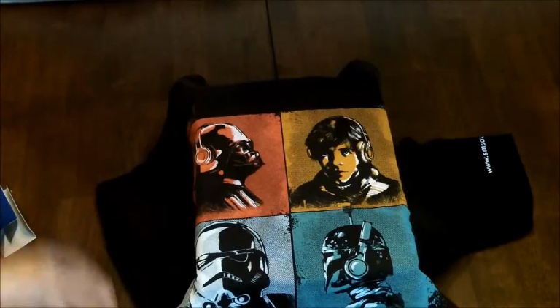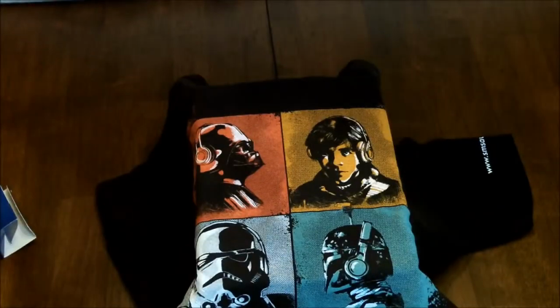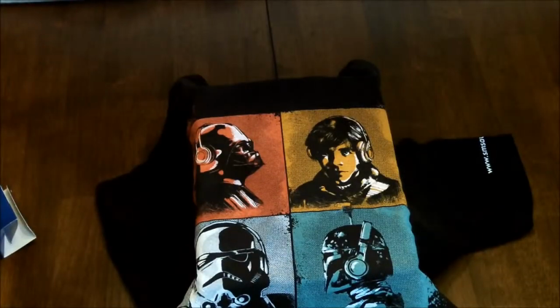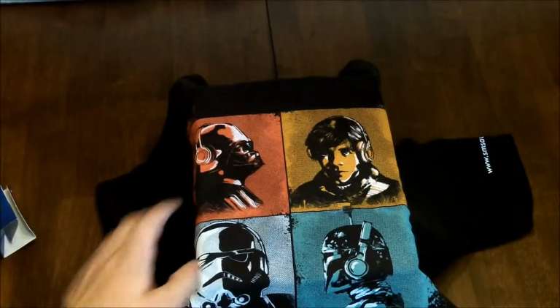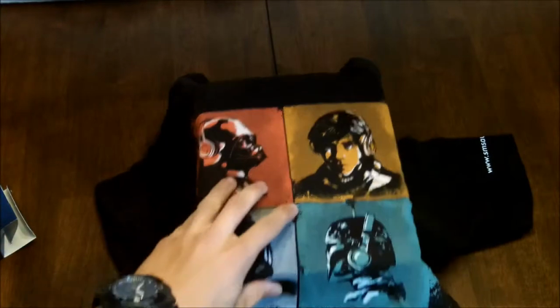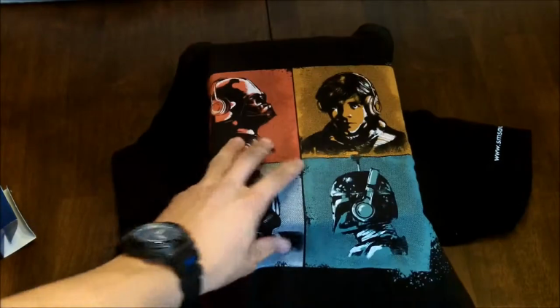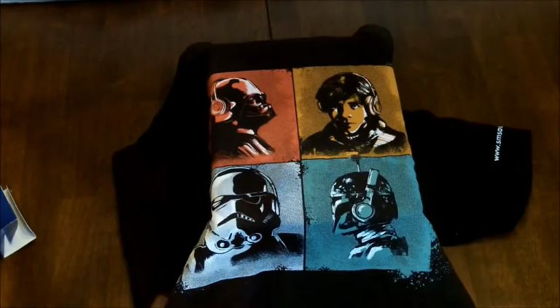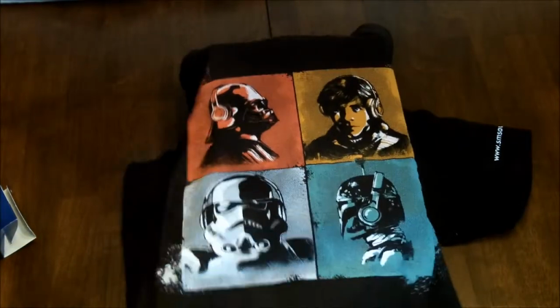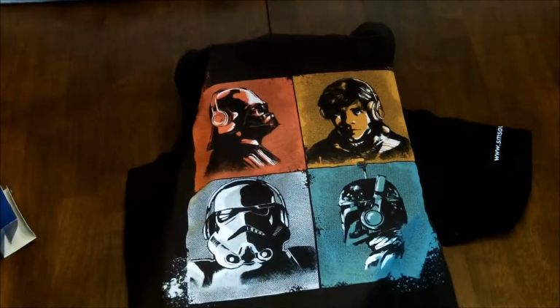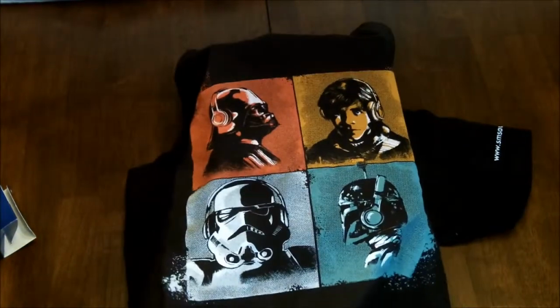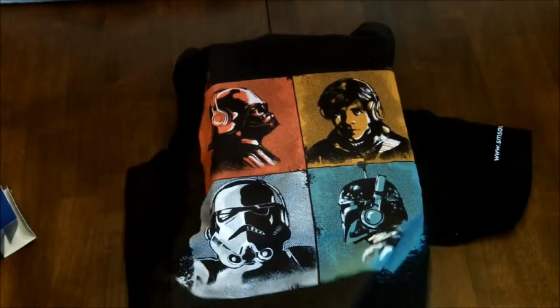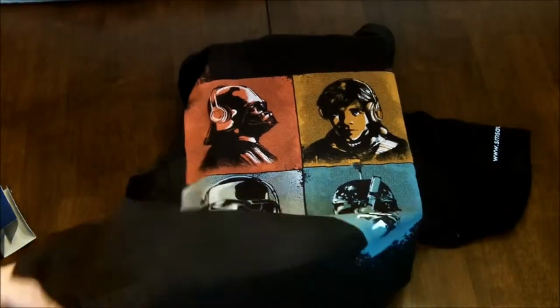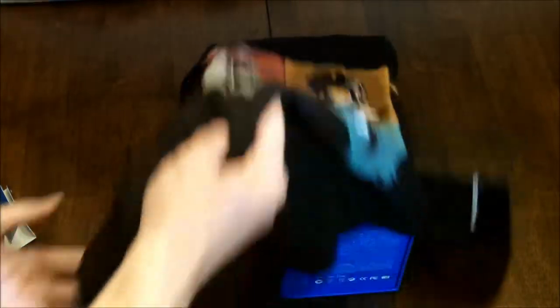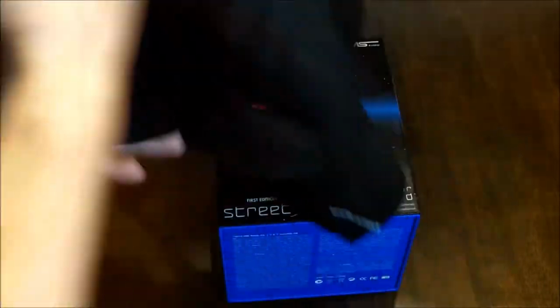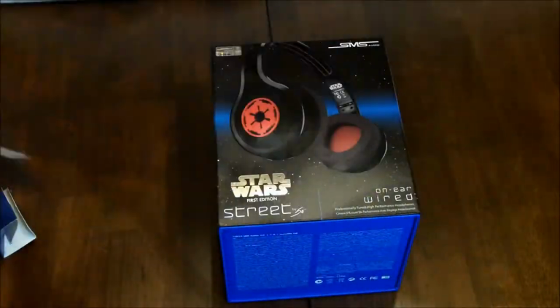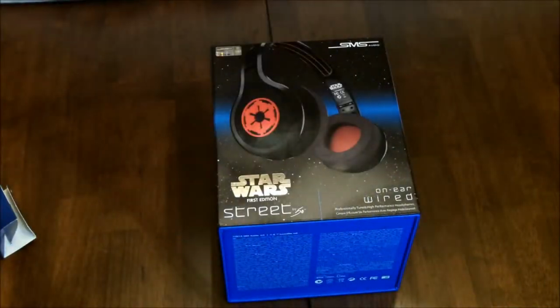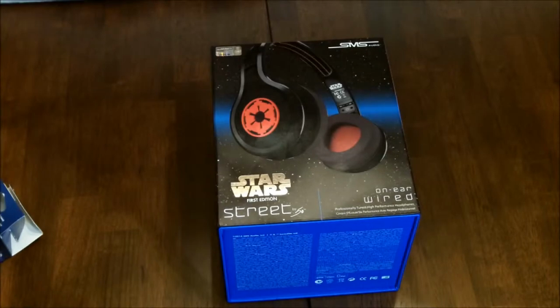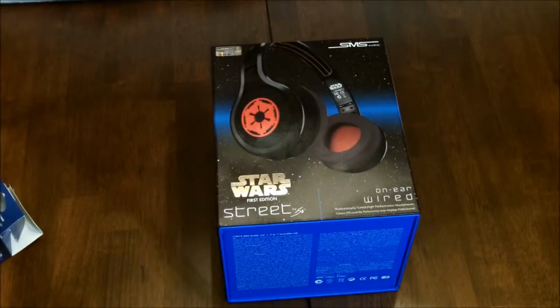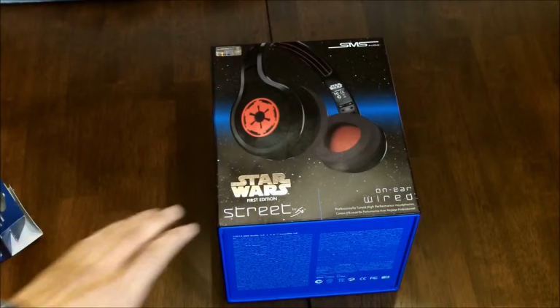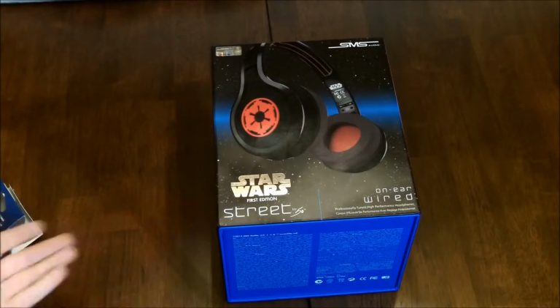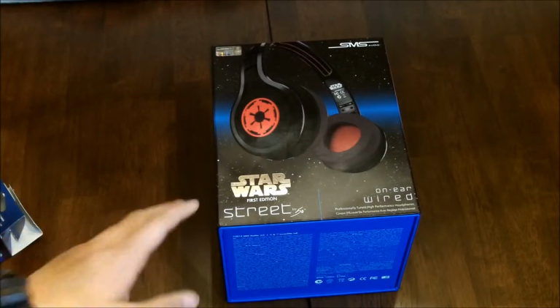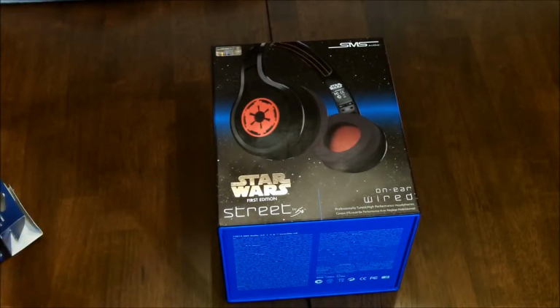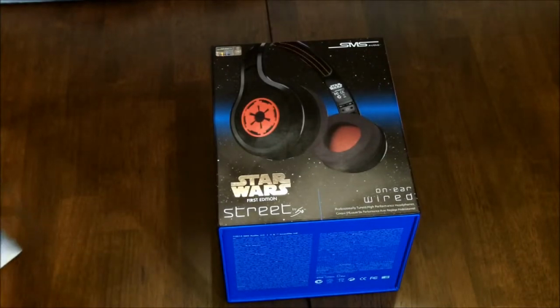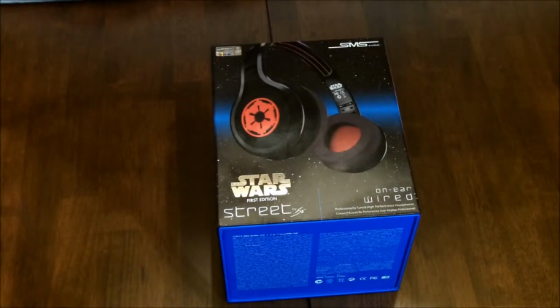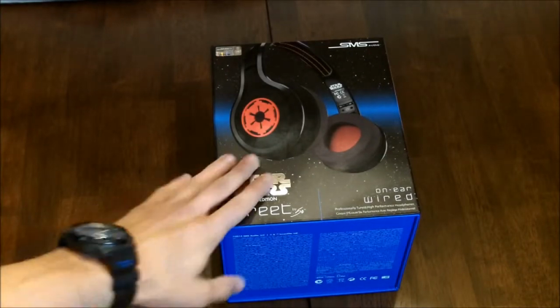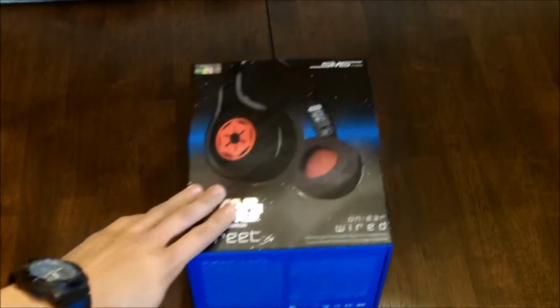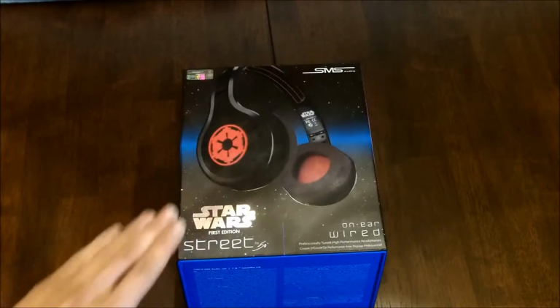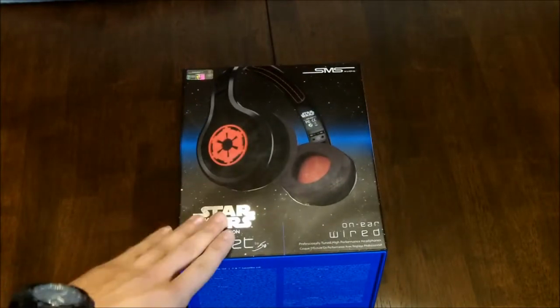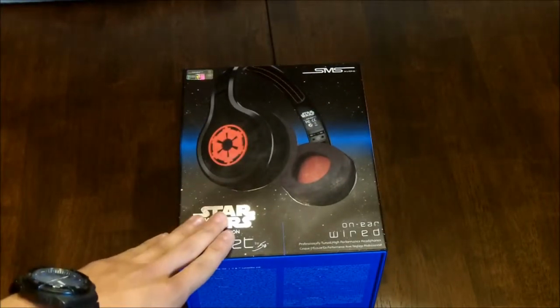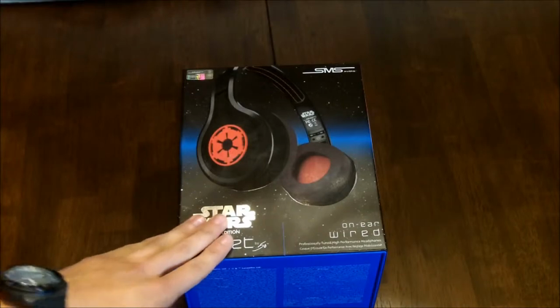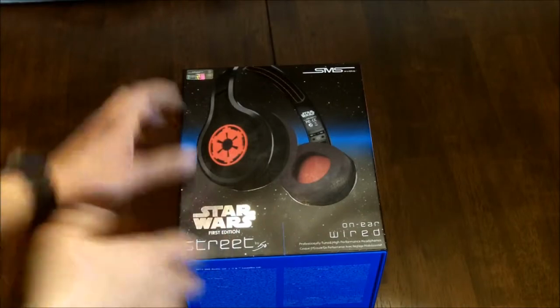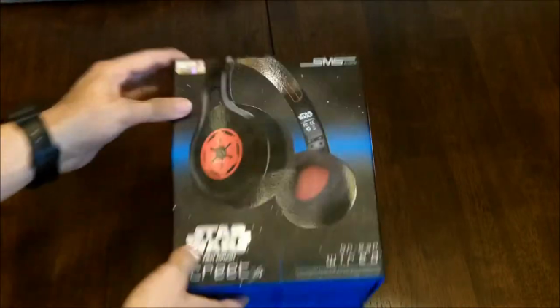I don't know how well you can see that, but it's a pretty awesome t-shirt they gave me. They gave you all that if you just bought it at Comic-Con because it's the first edition, so they give you a whole bunch of free stuff. Let's get right into unboxing this.